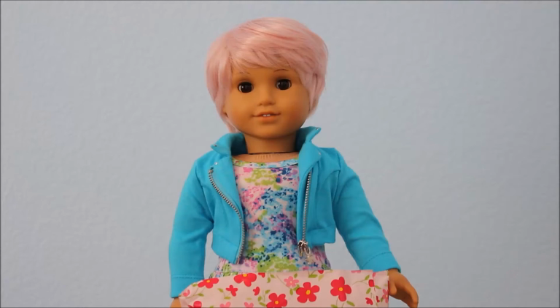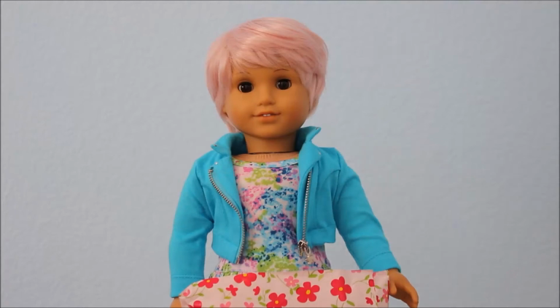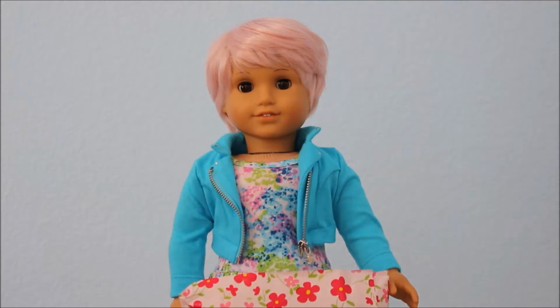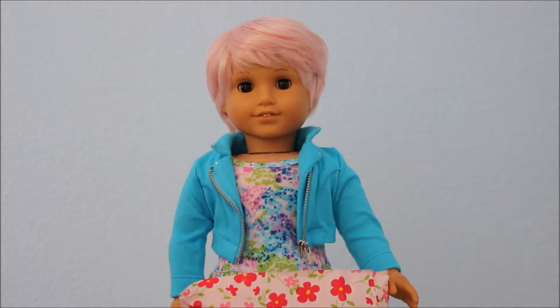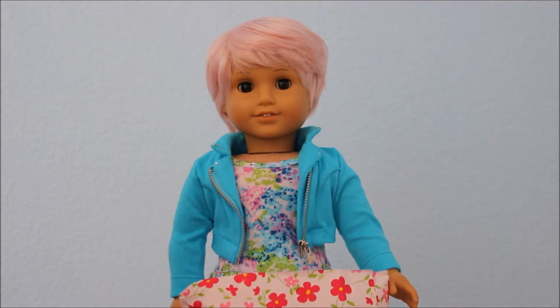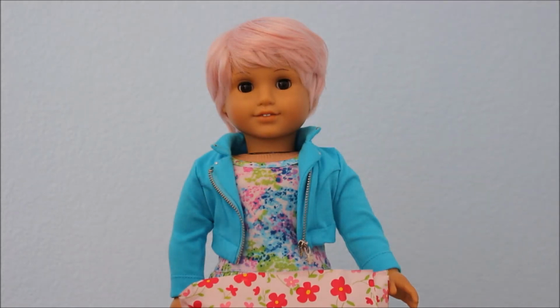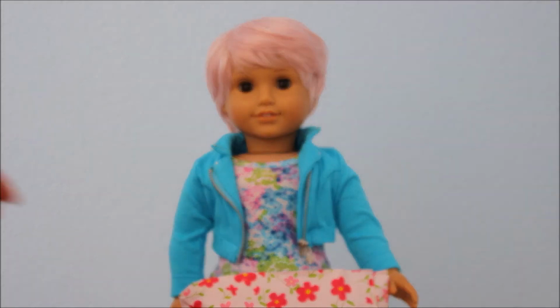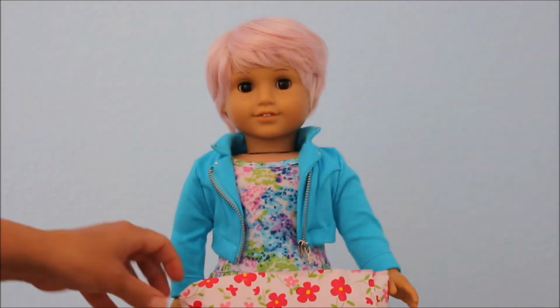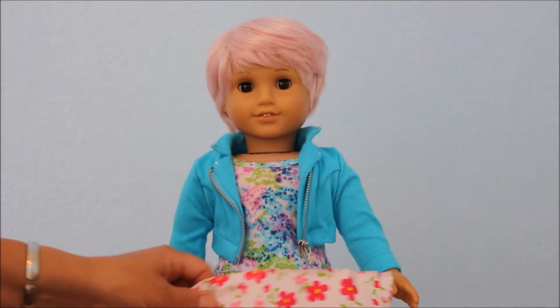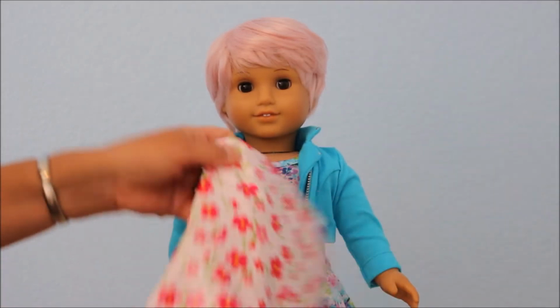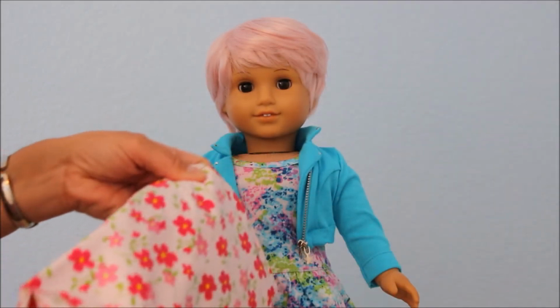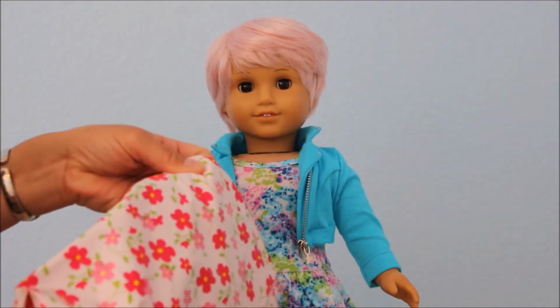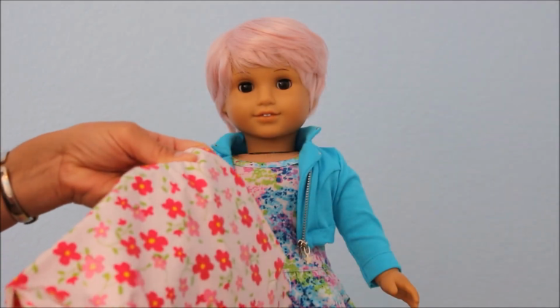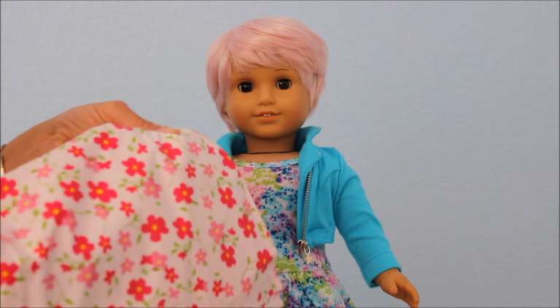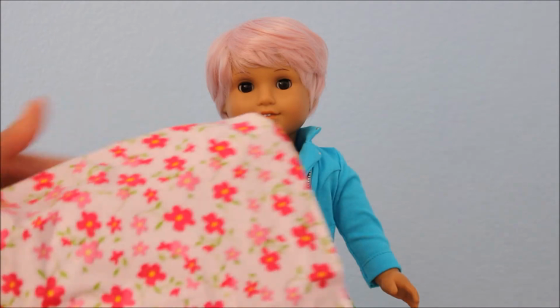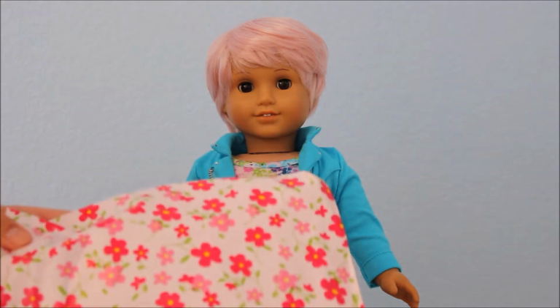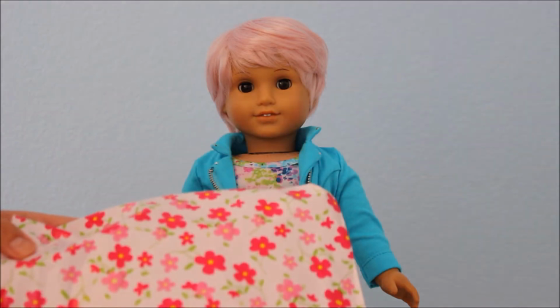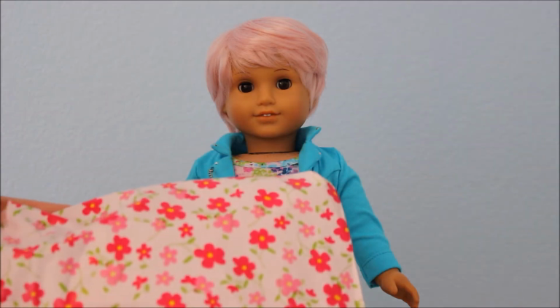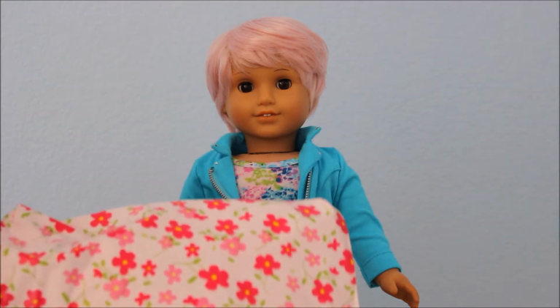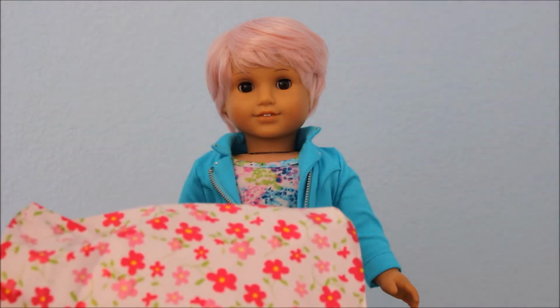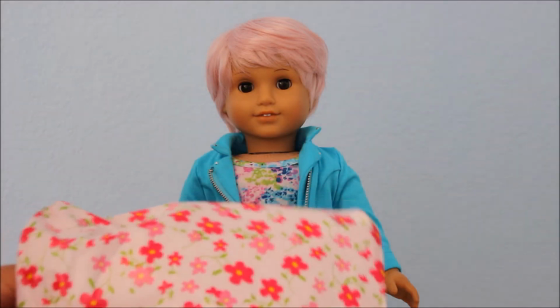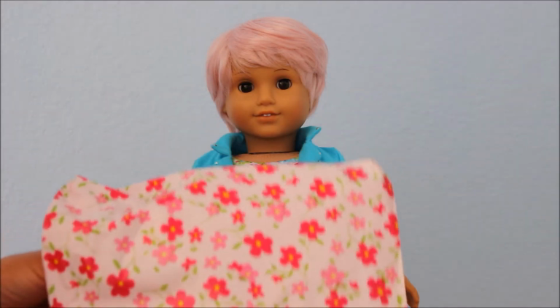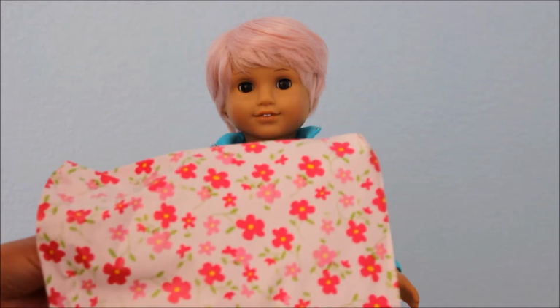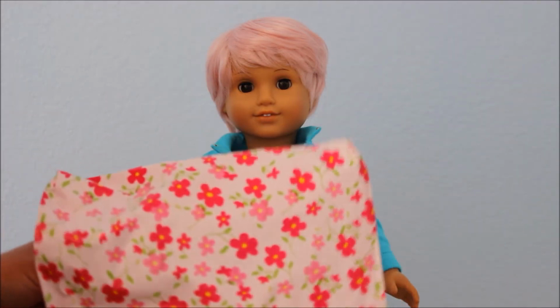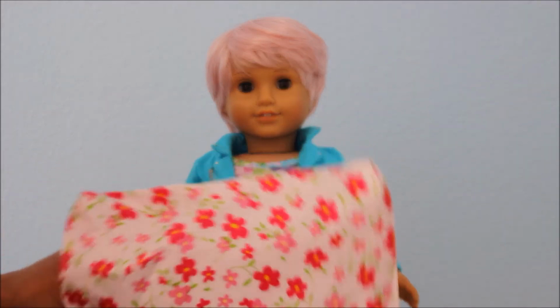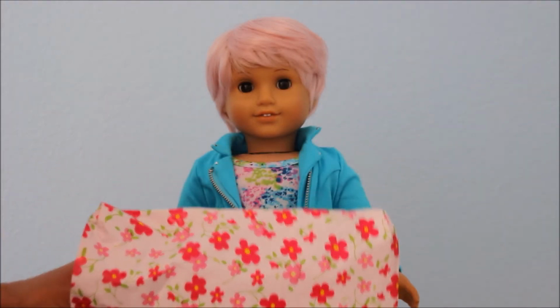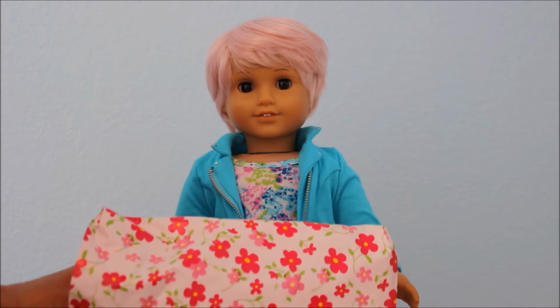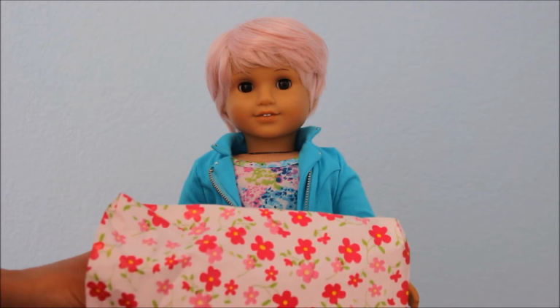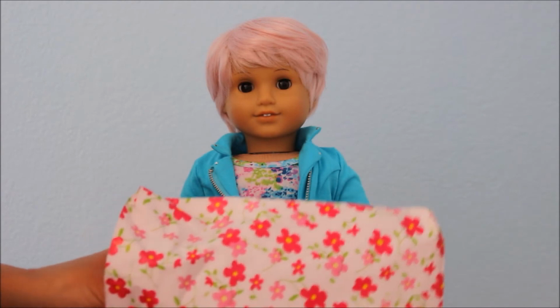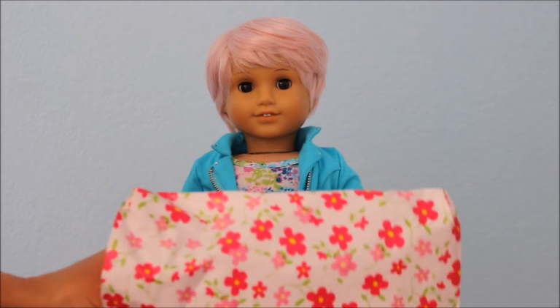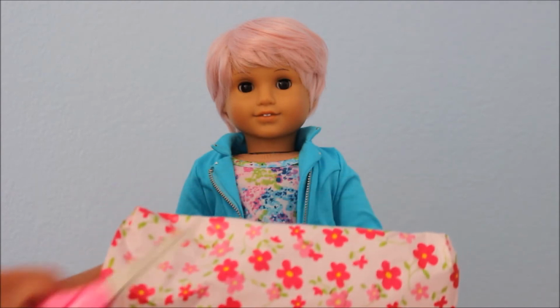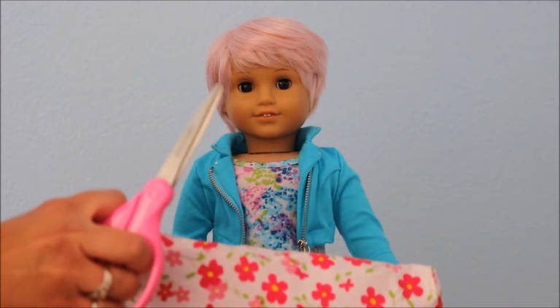Hi everyone, this is SoferDolls and I received another wig in the mail. This one is from OOAKDolls by Design and this is actually the last wig I have arriving right now.